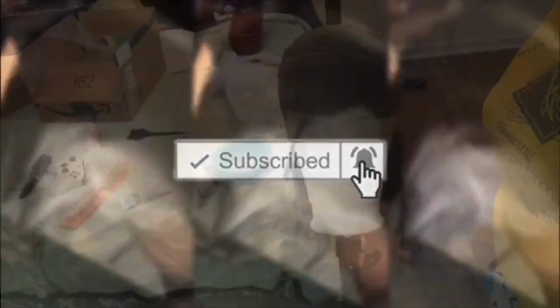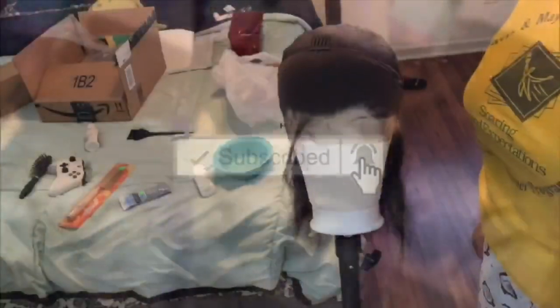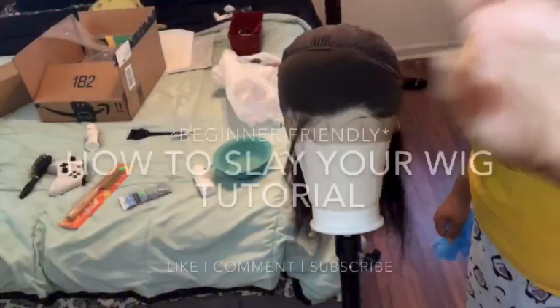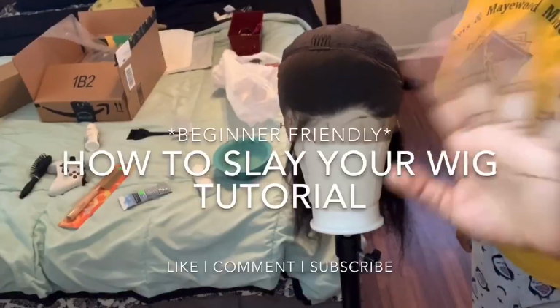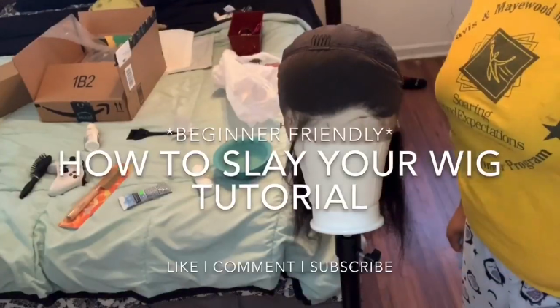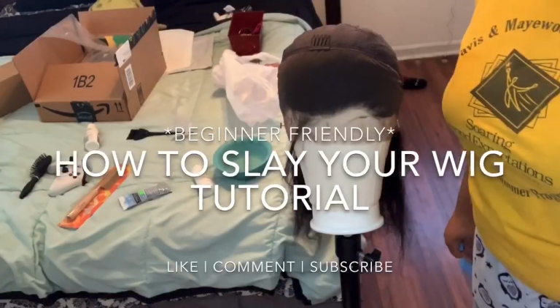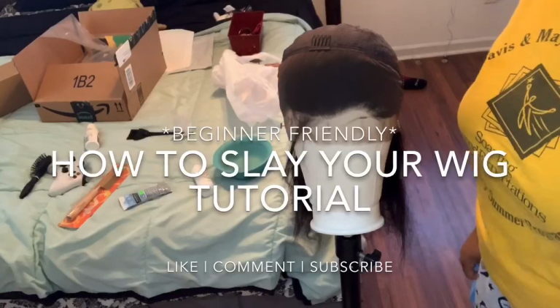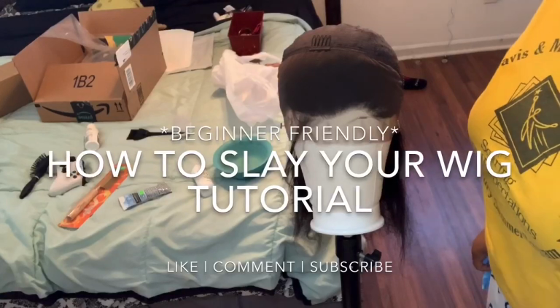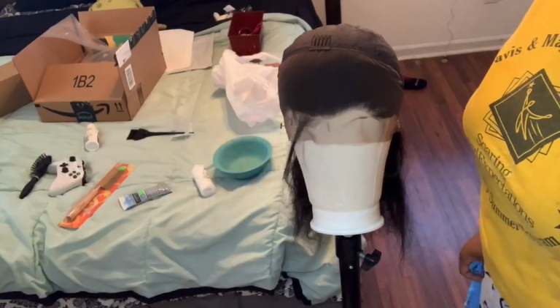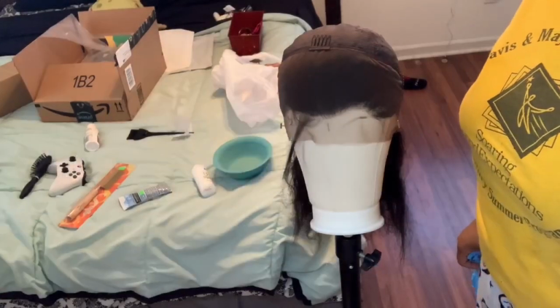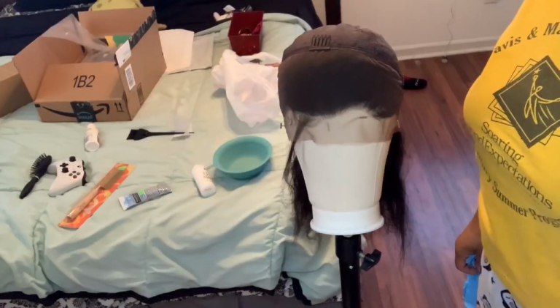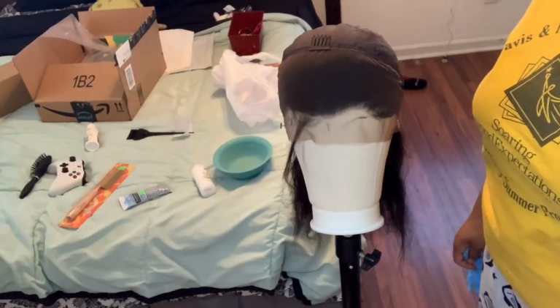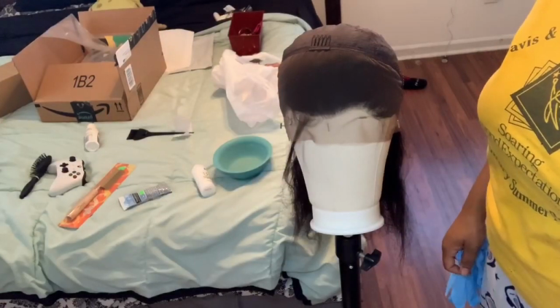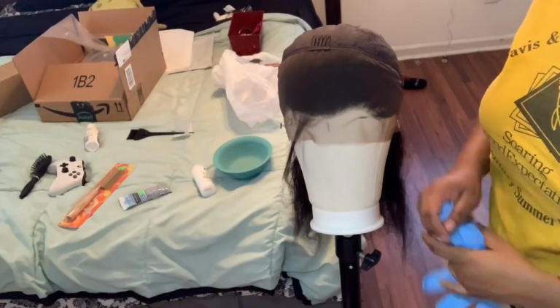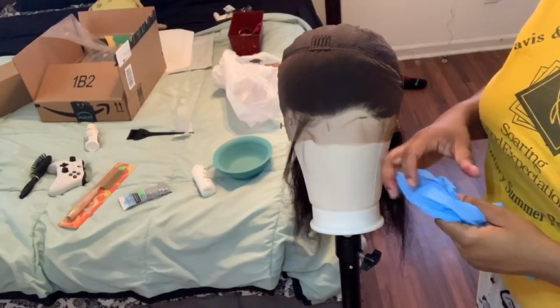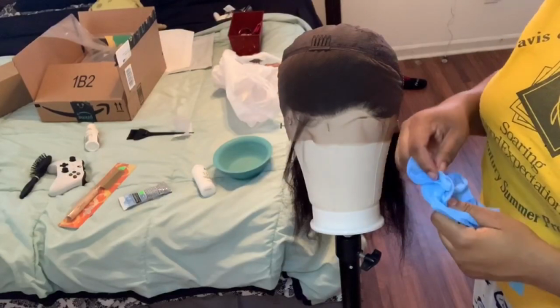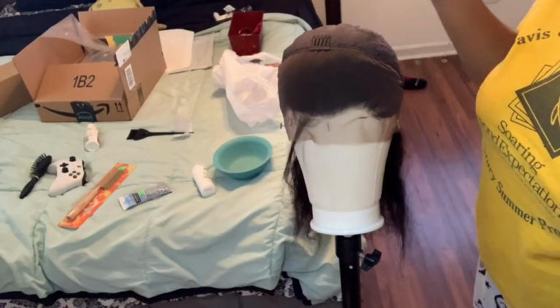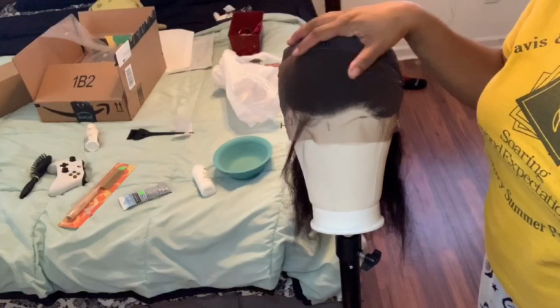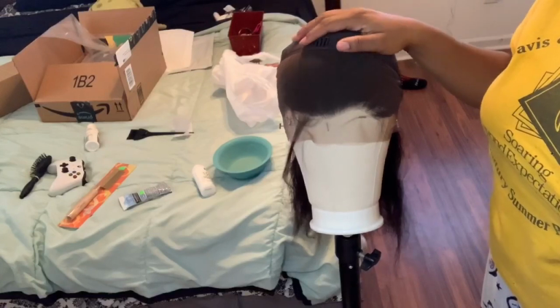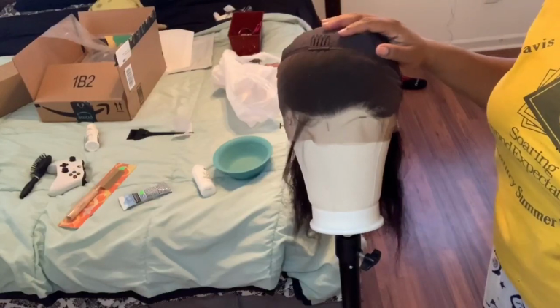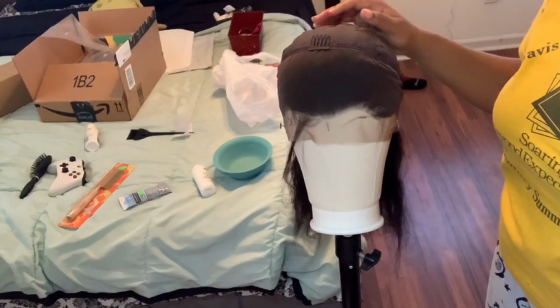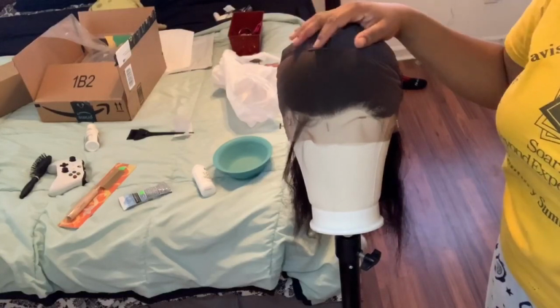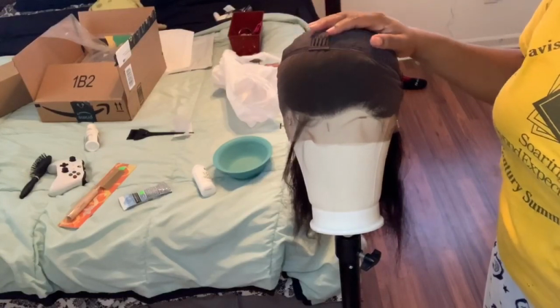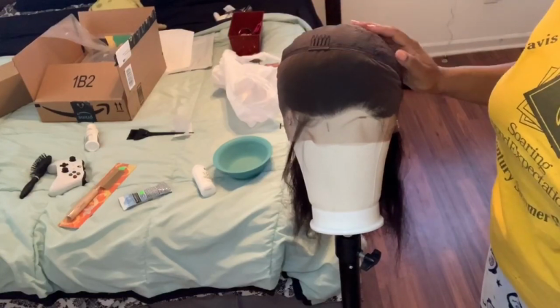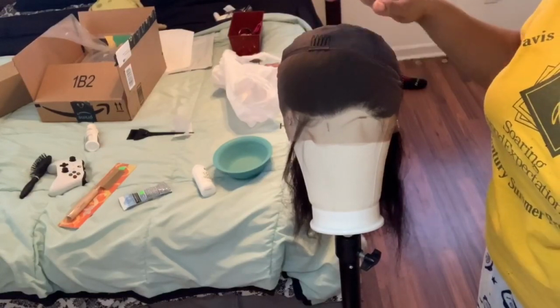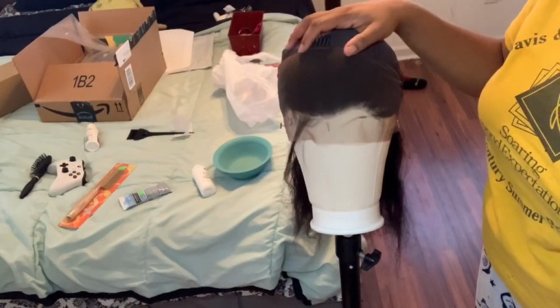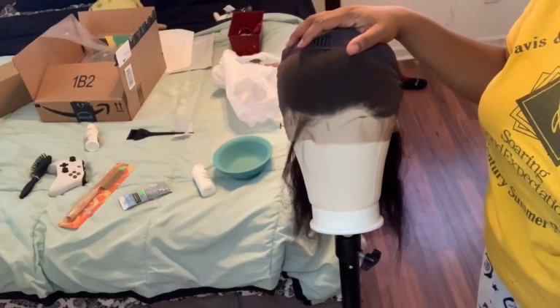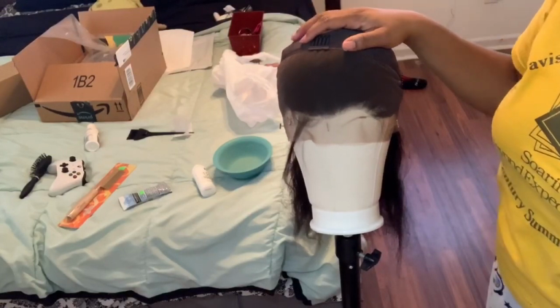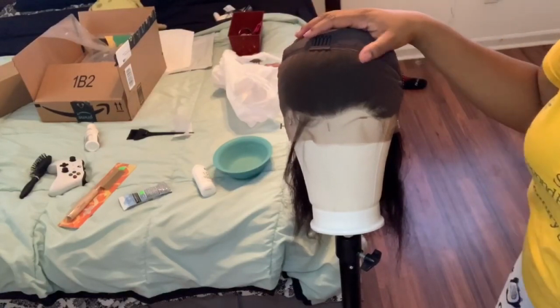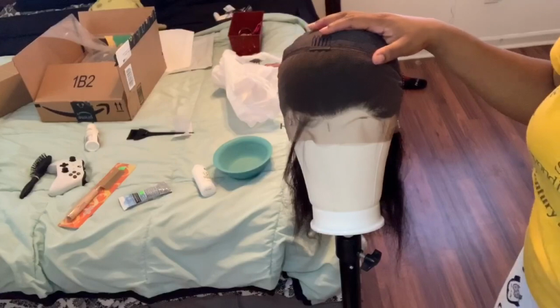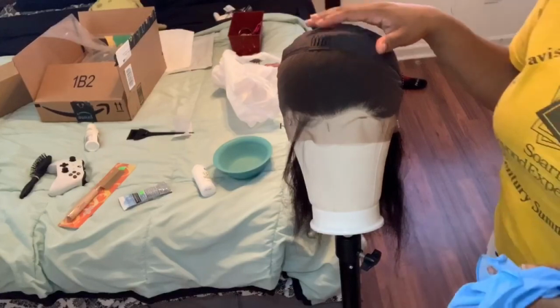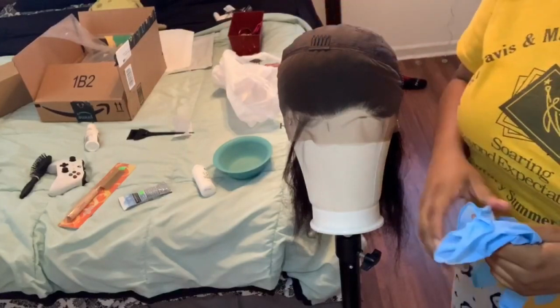Hey guys, it's your girl BeatBall Ari and I'm back with another video. Today I'm going to show you how to slay your wig just like I did mine. If you're interested in the details of this wig, please check out my last video. Make sure you also like, comment, and subscribe.